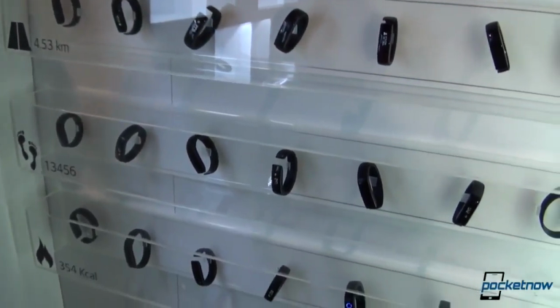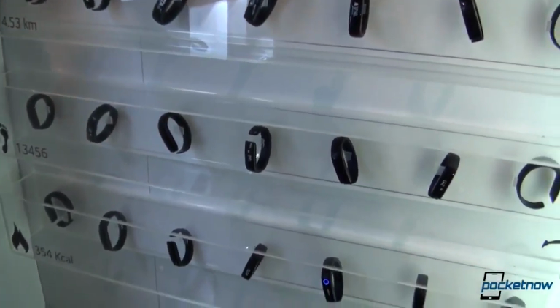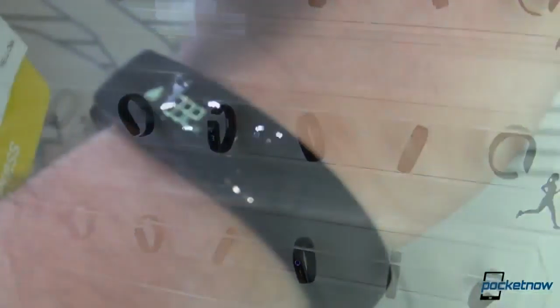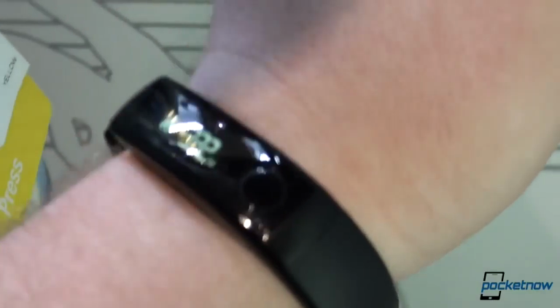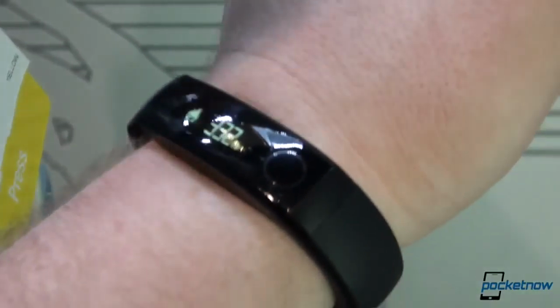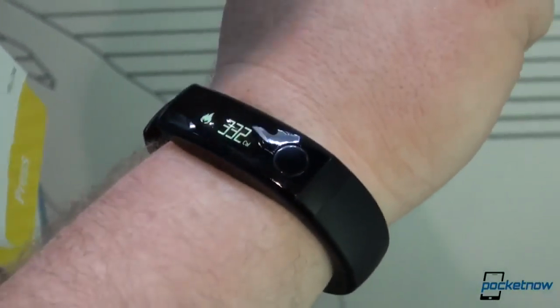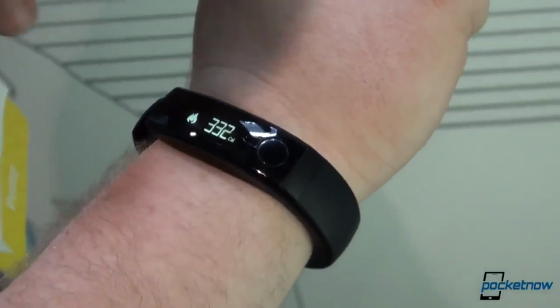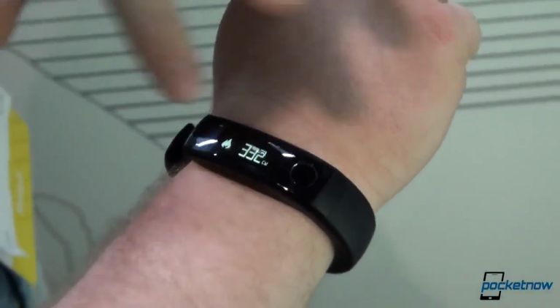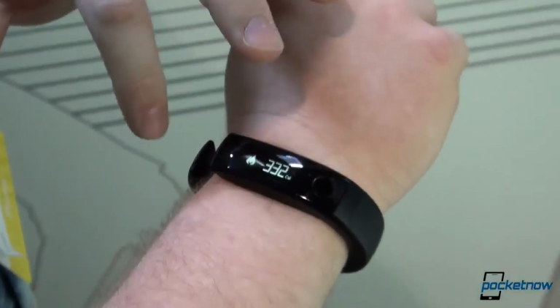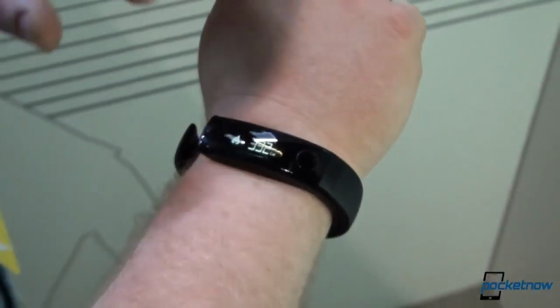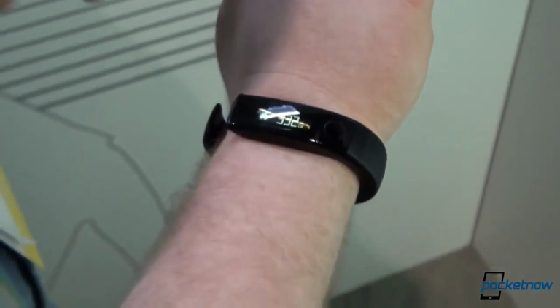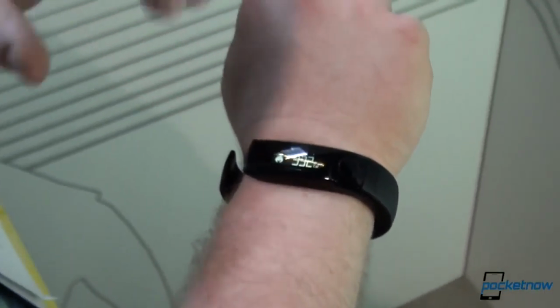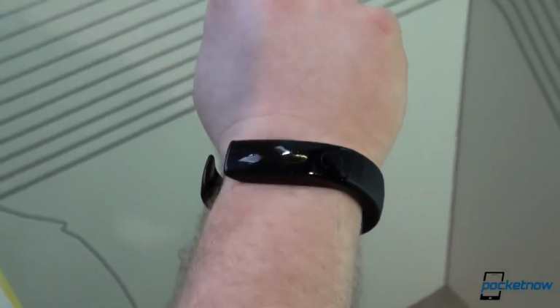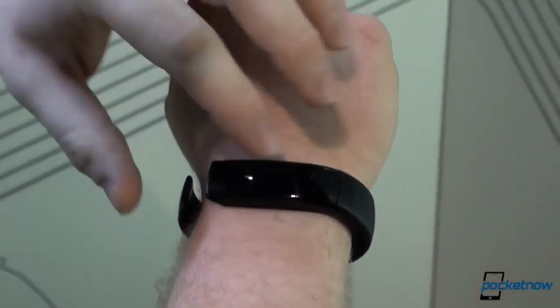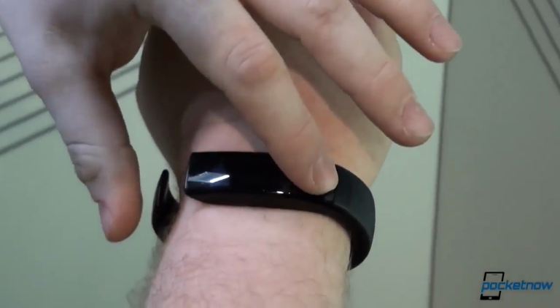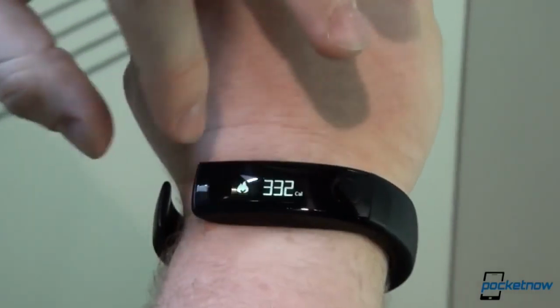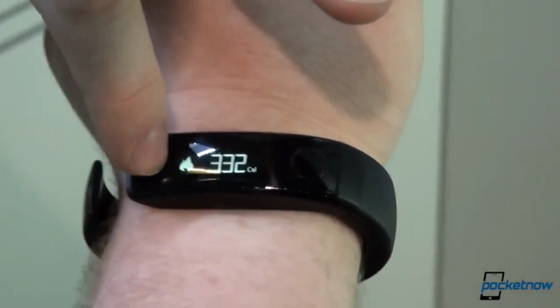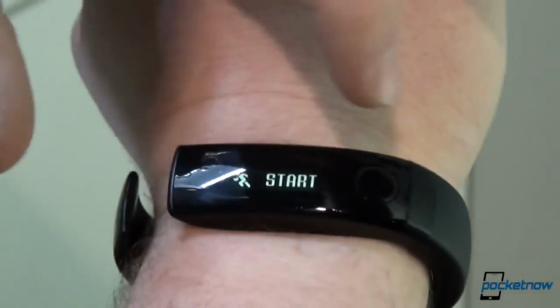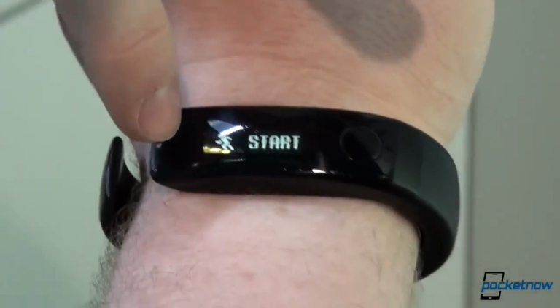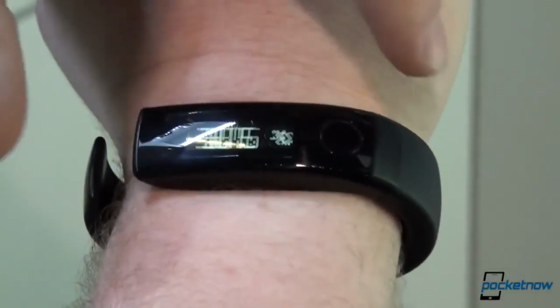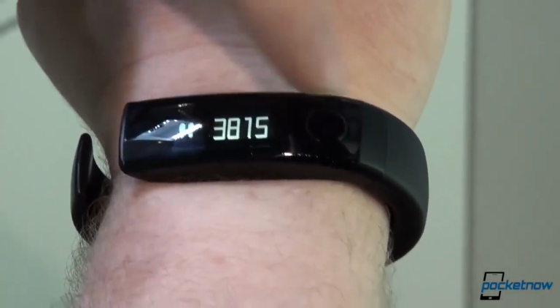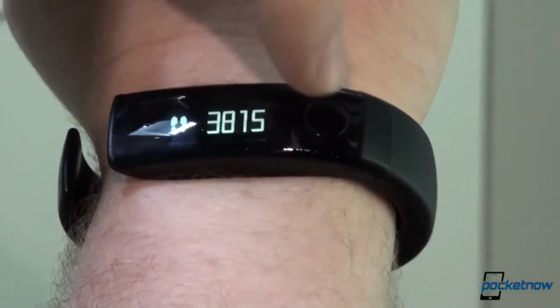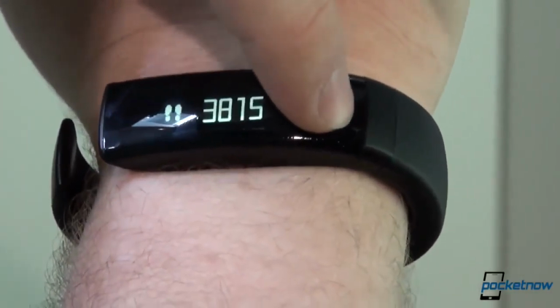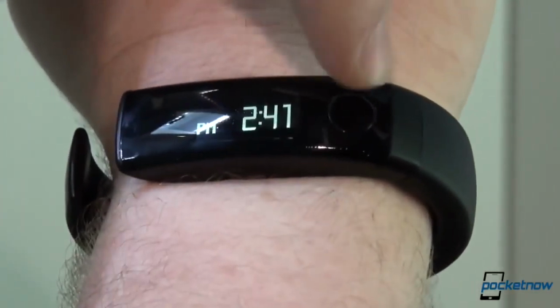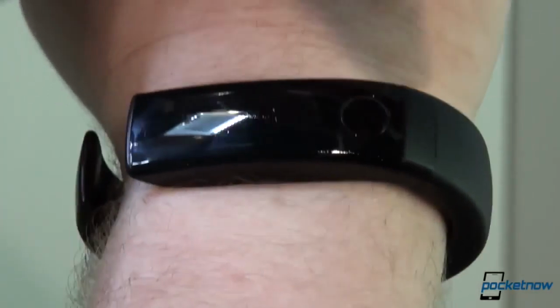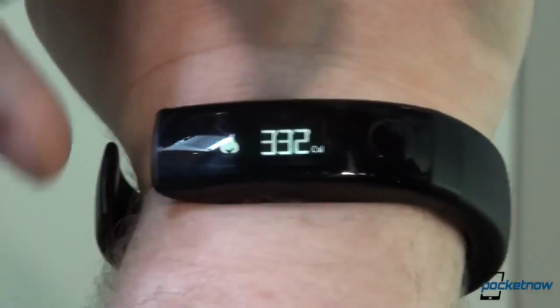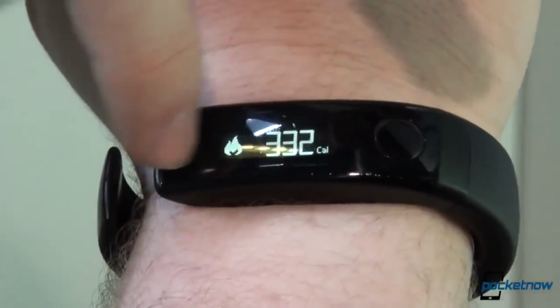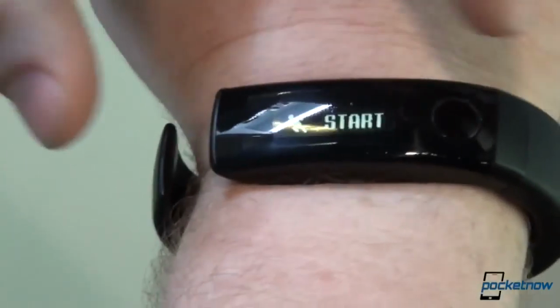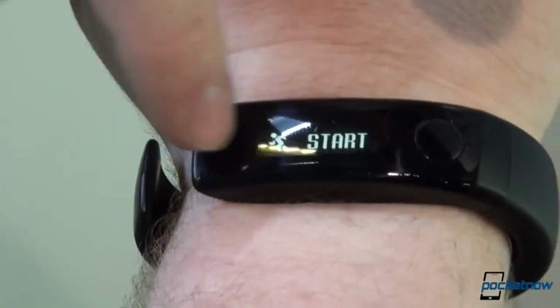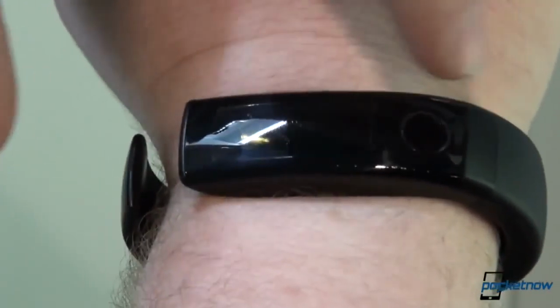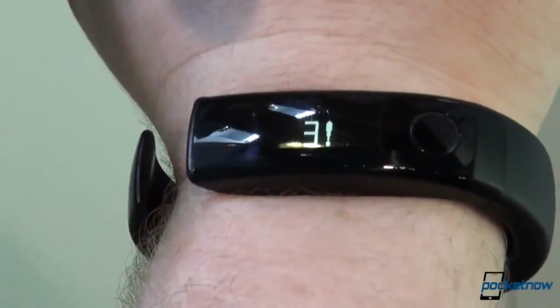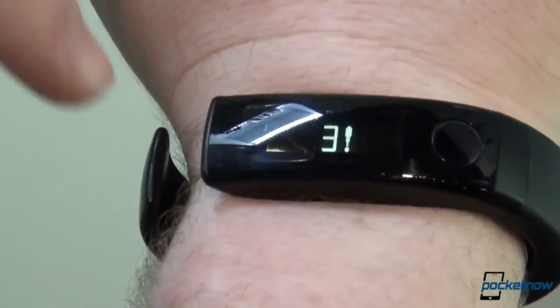This is very similar to everything we've seen. It's got an OLED display on it here and it's actually touch-sensitive as the name suggests. You can swipe through menus here — this button is kind of like your selector for different menus and you can swipe through to get to different things.